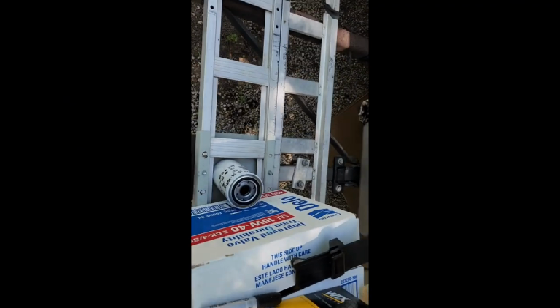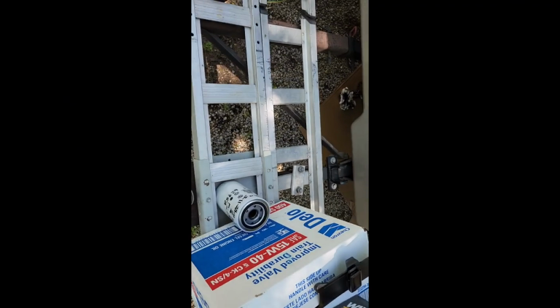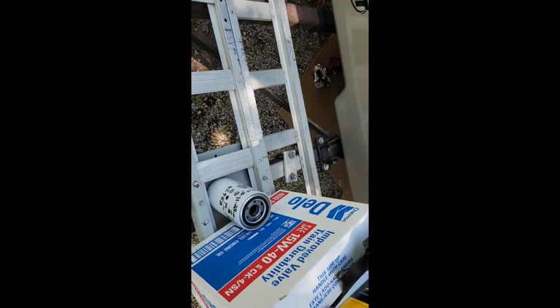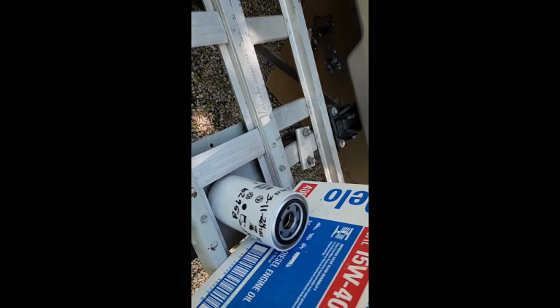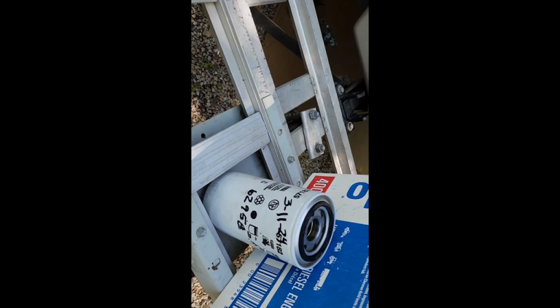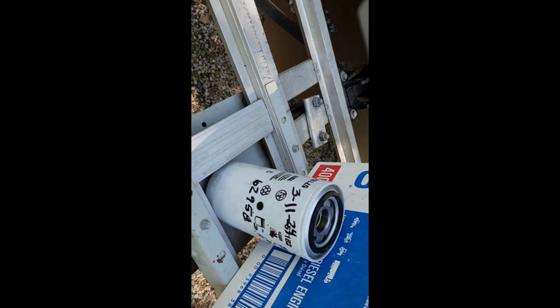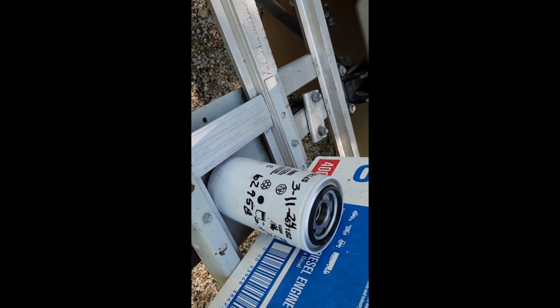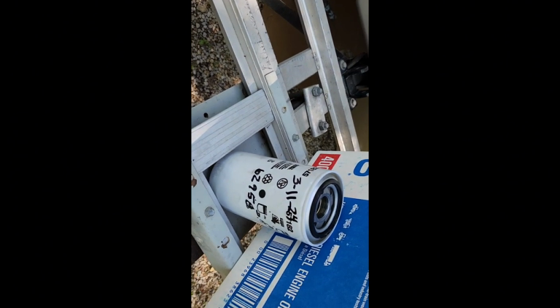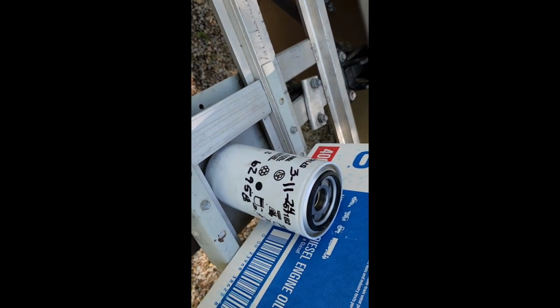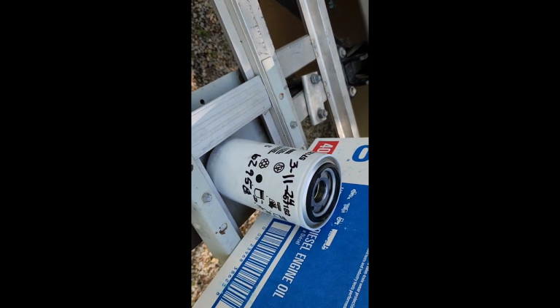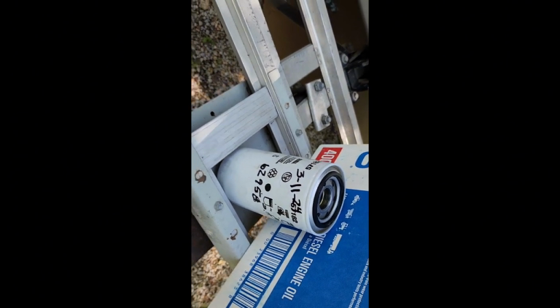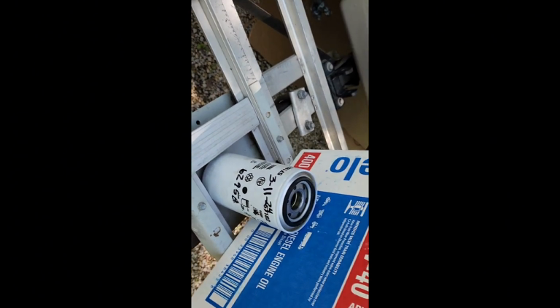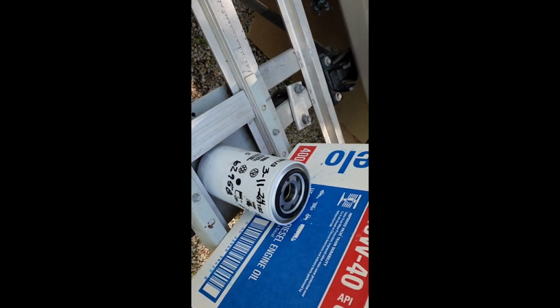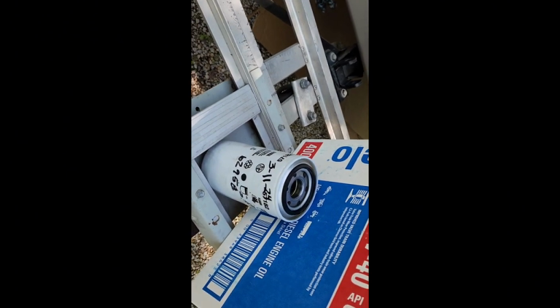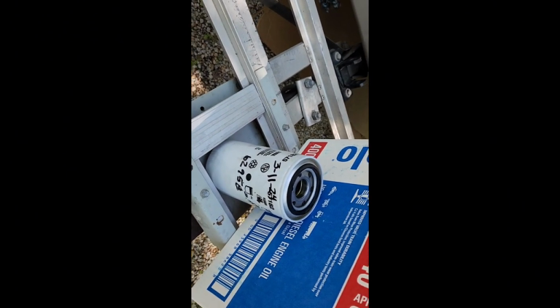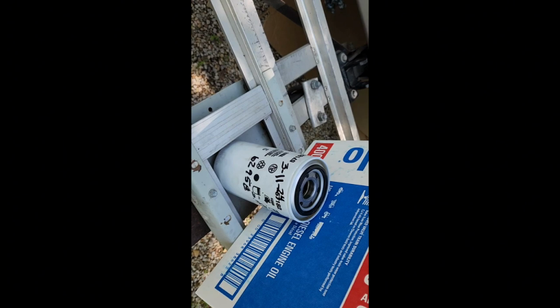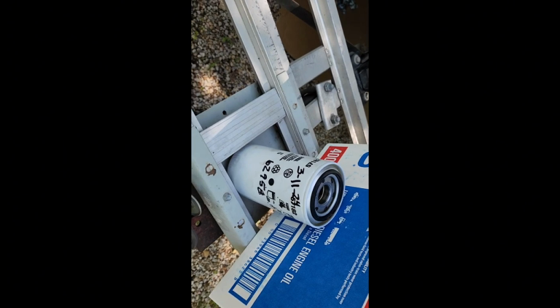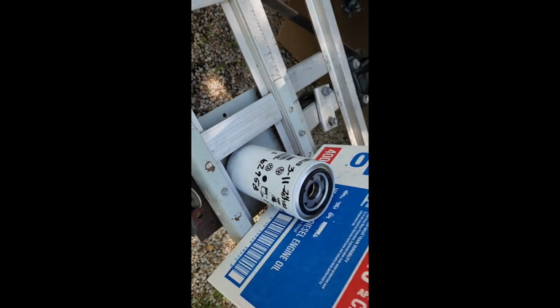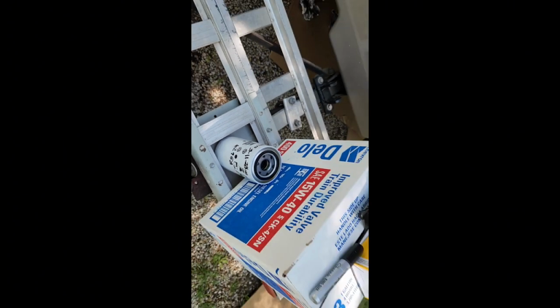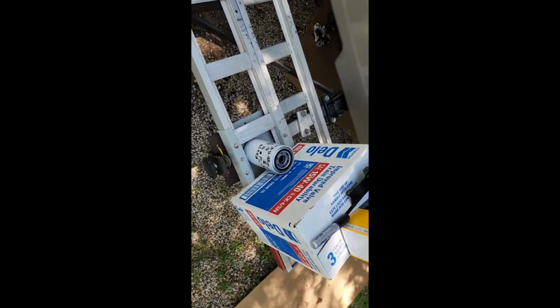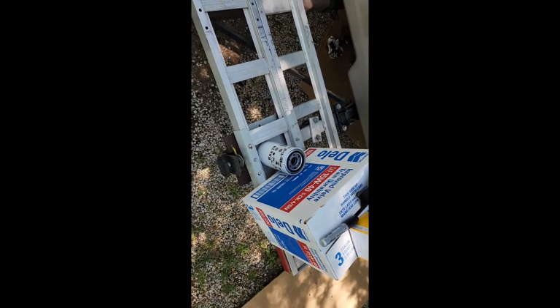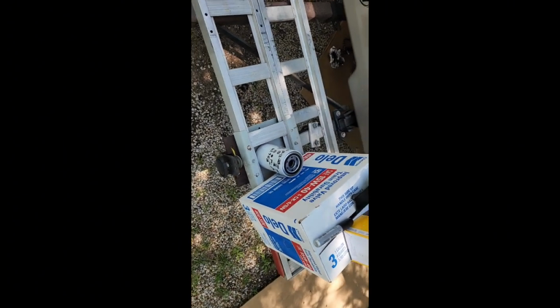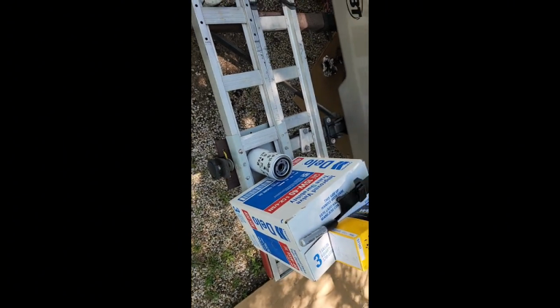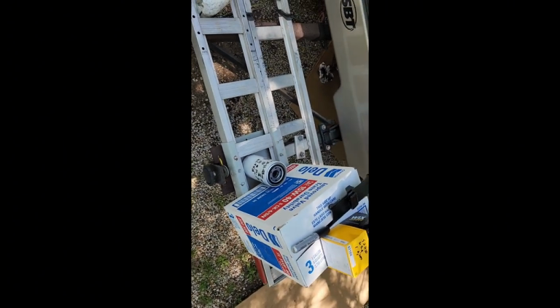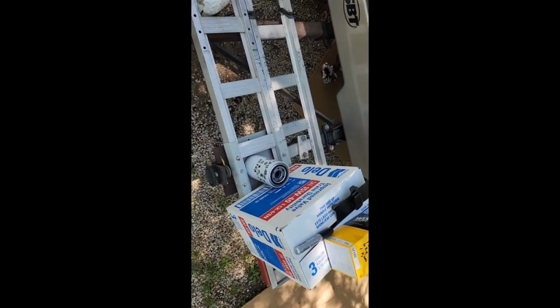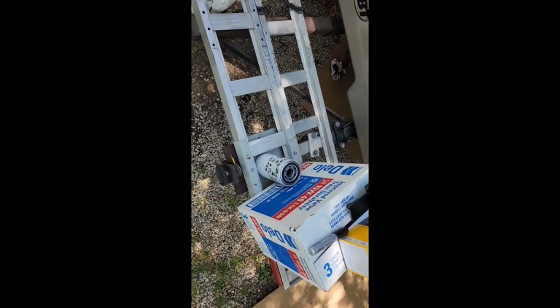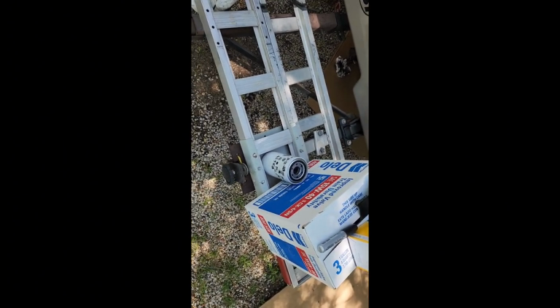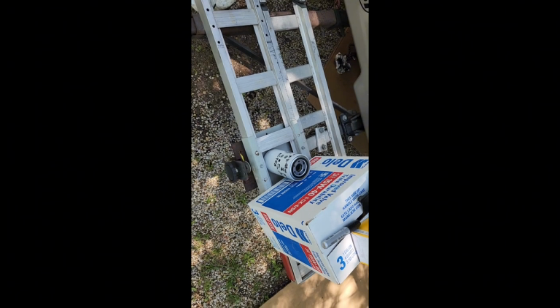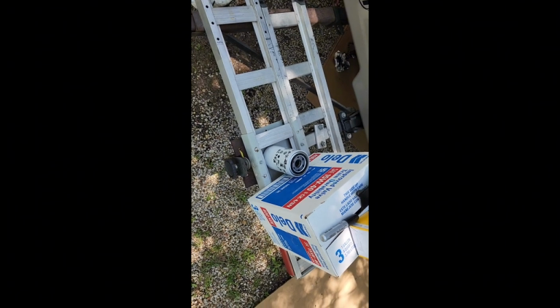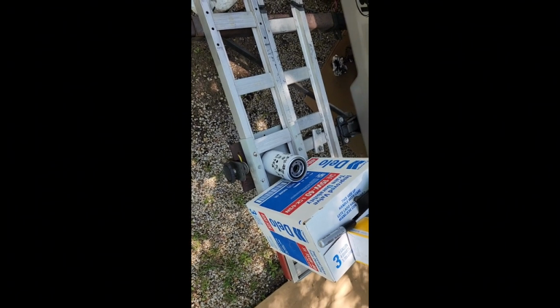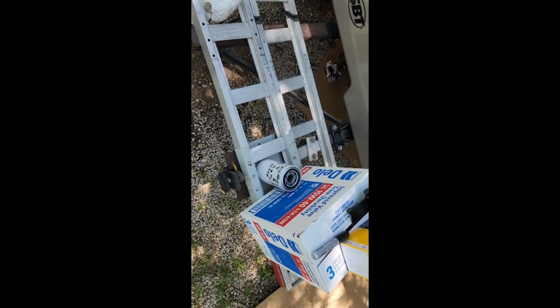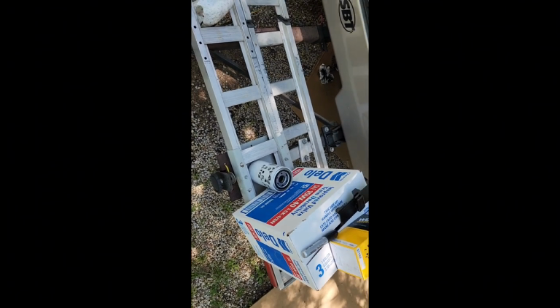By the way, I write the mileage and the date on the filter so I have a reminder when to change it next time. I also write it down in my book, but that's just a backup plan.